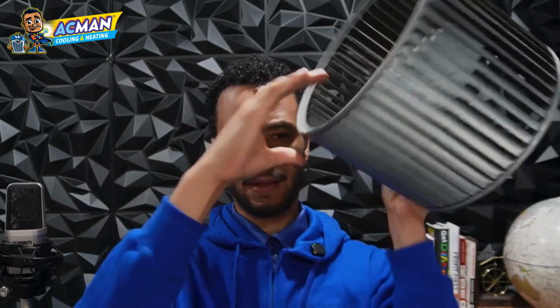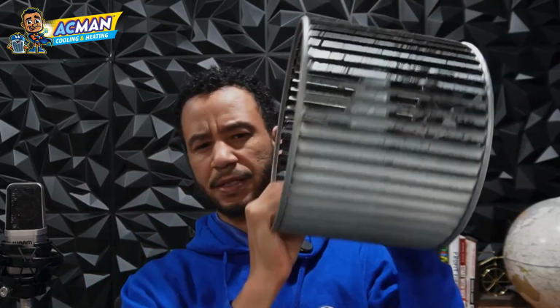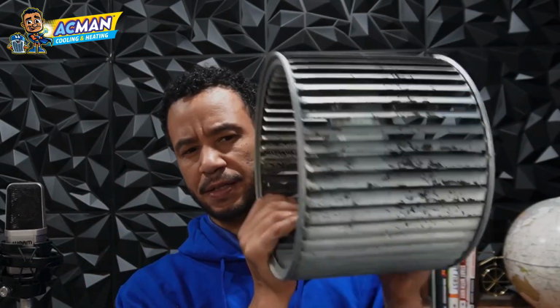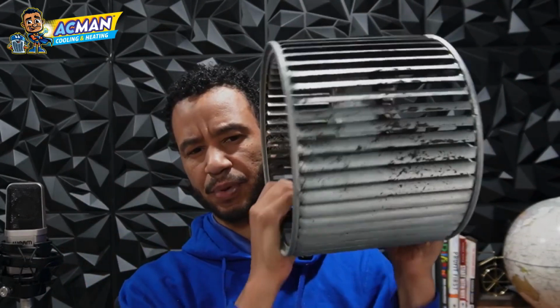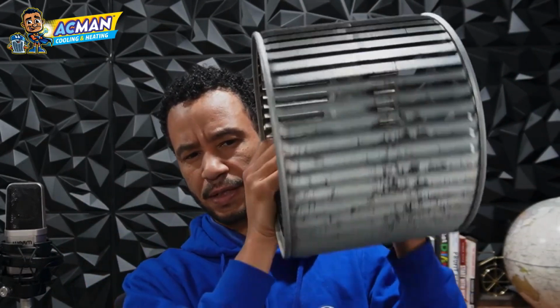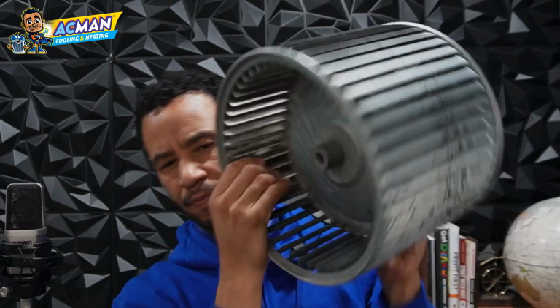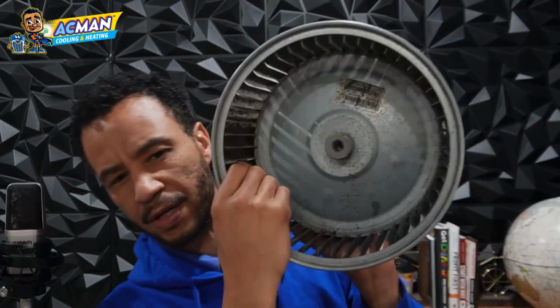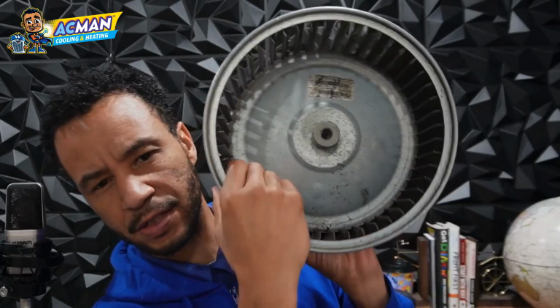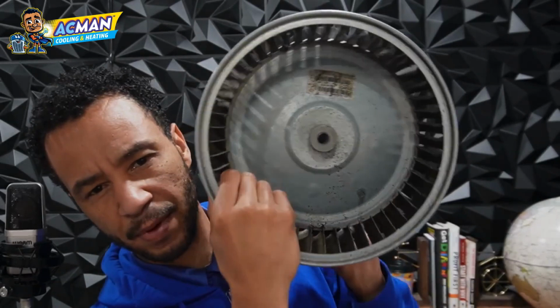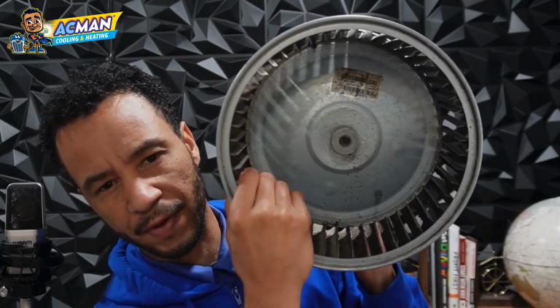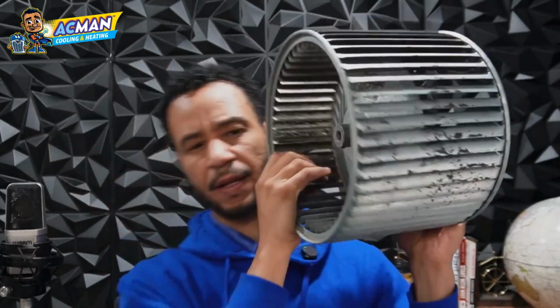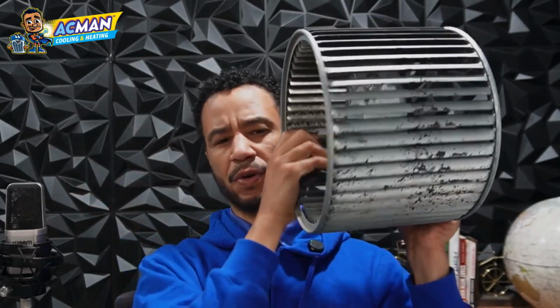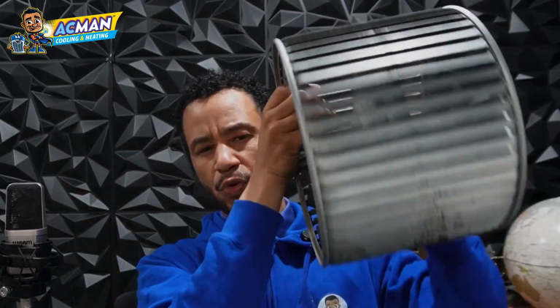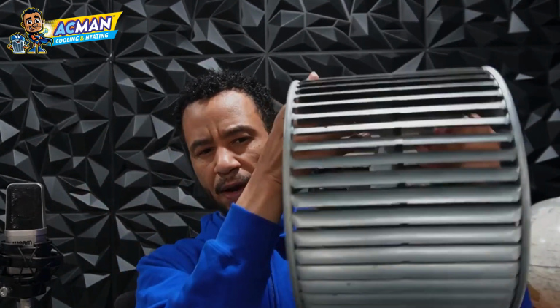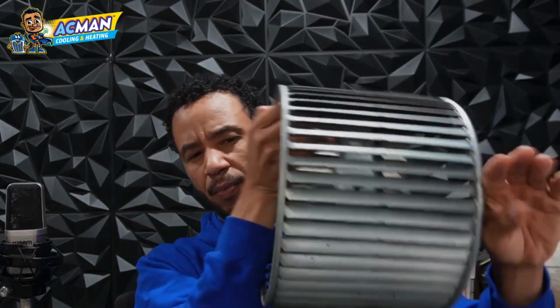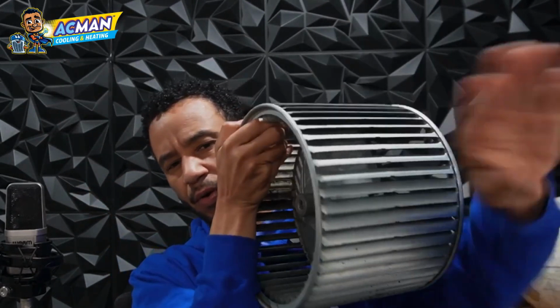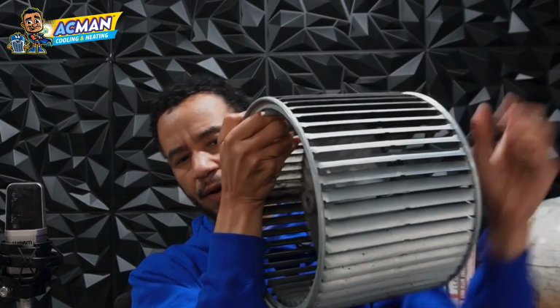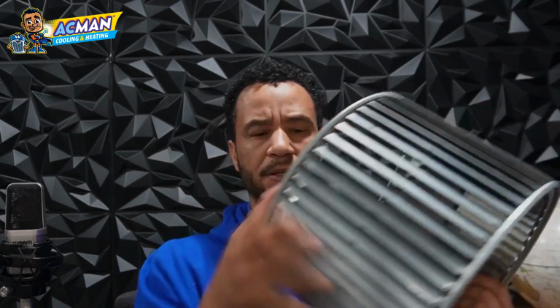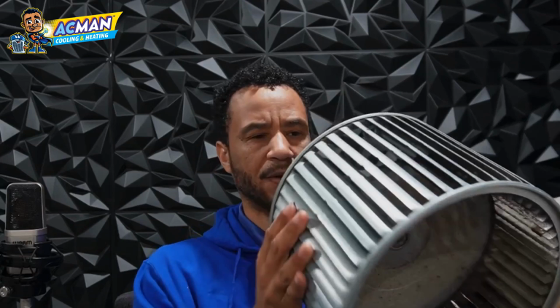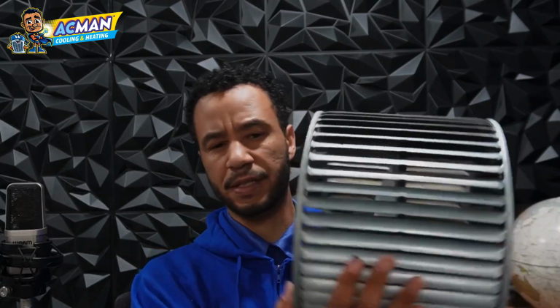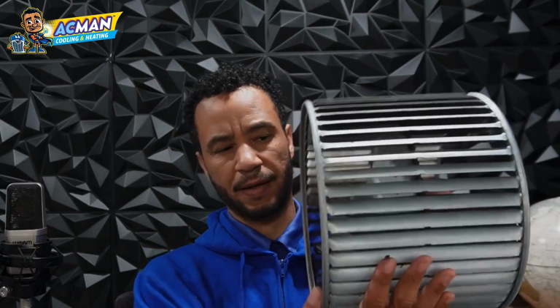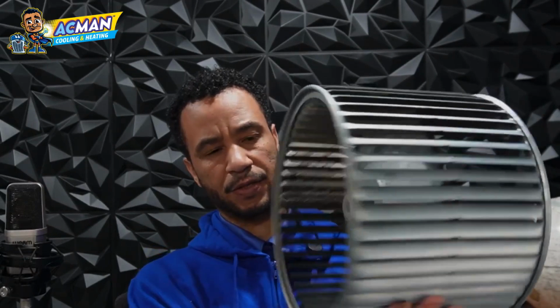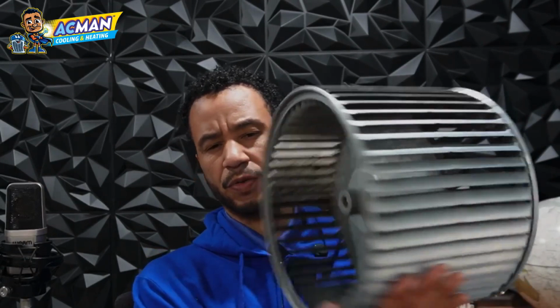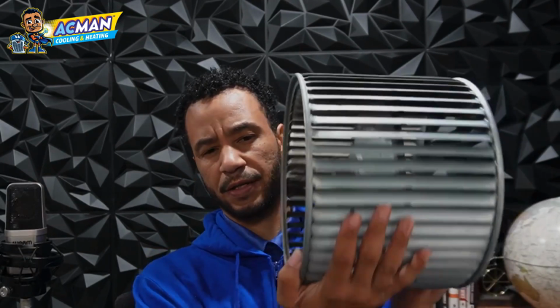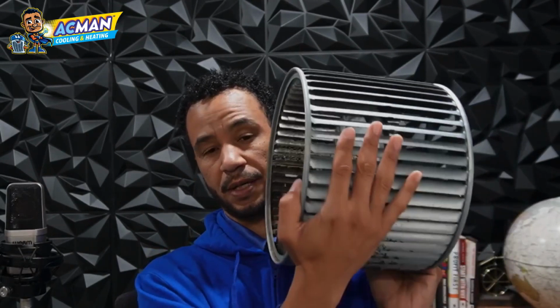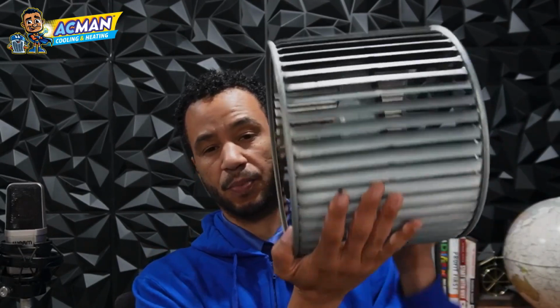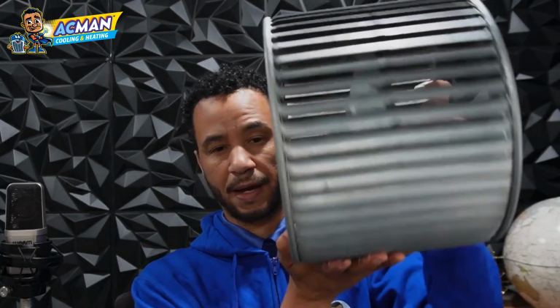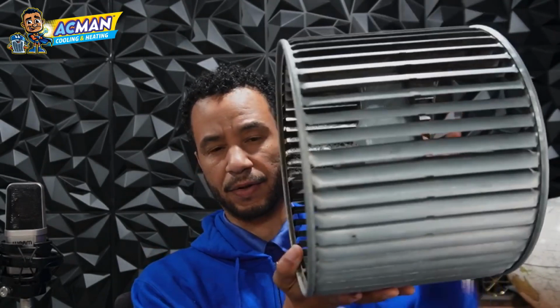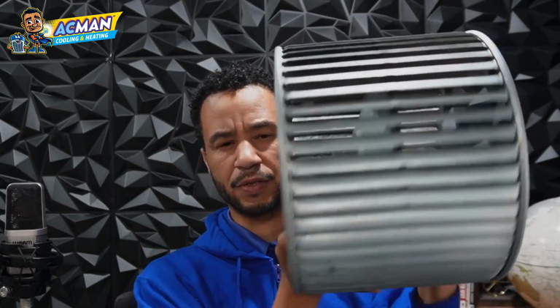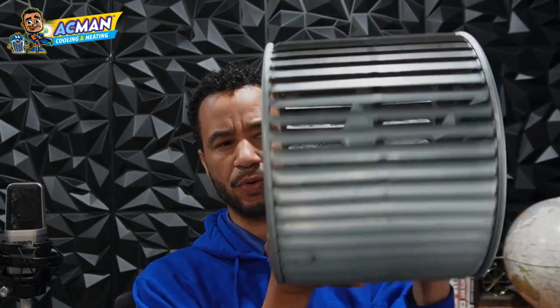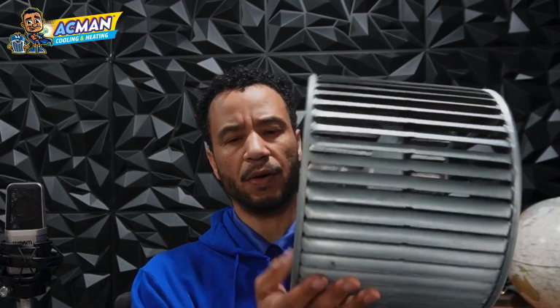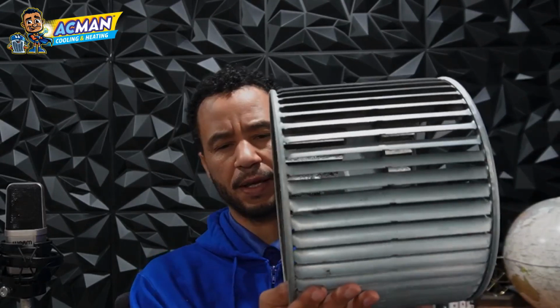What this does is it spins this way, and you can see the shape of the fins. They sort of scoop the air and they'll blow the air into the house. This design is good.